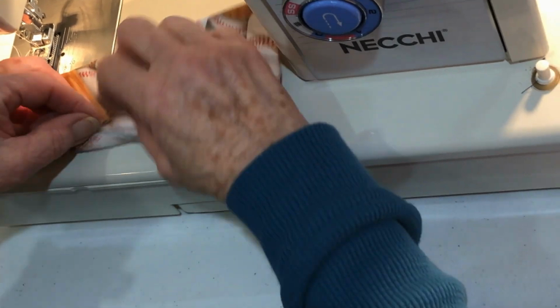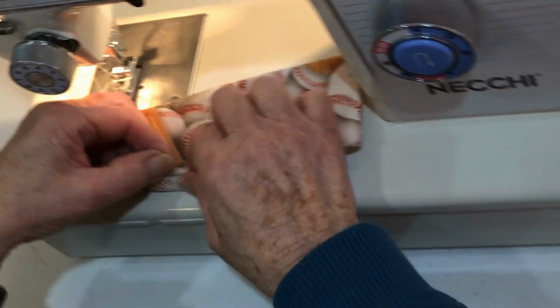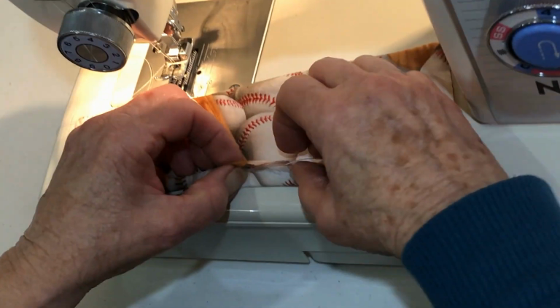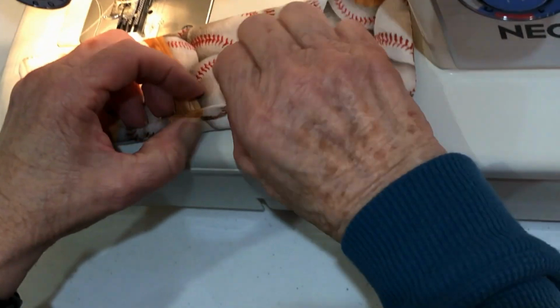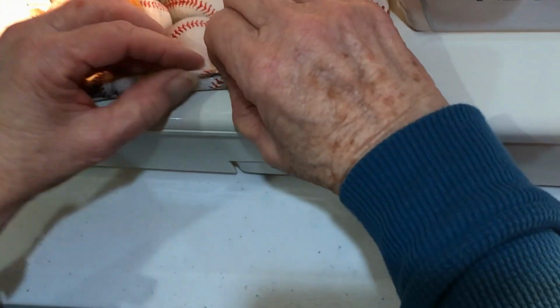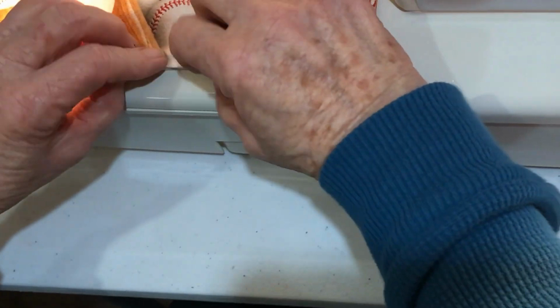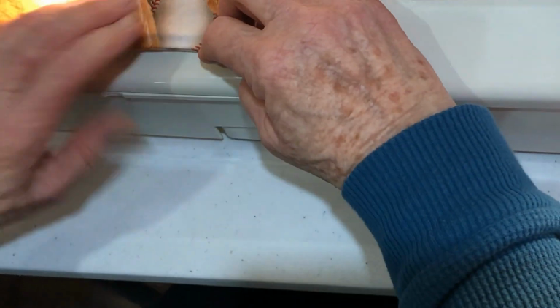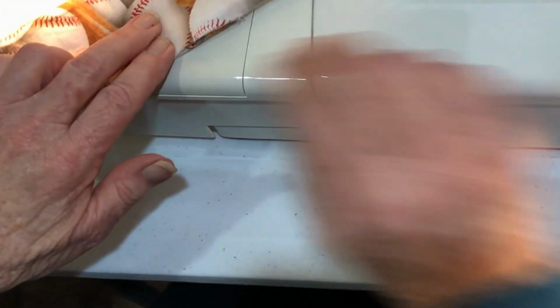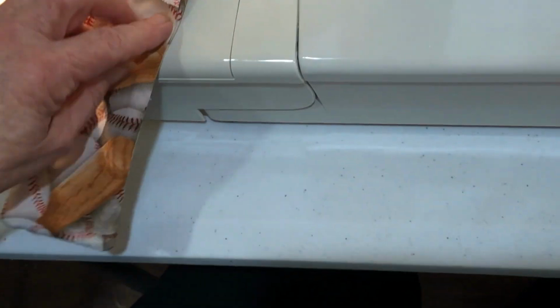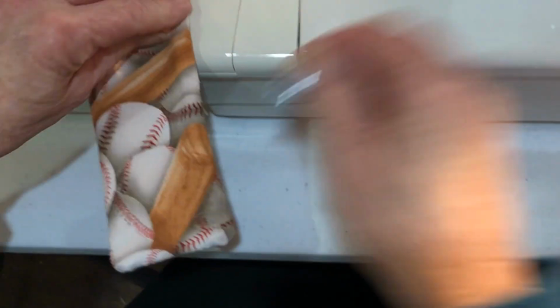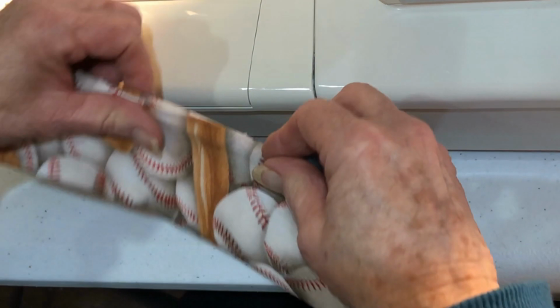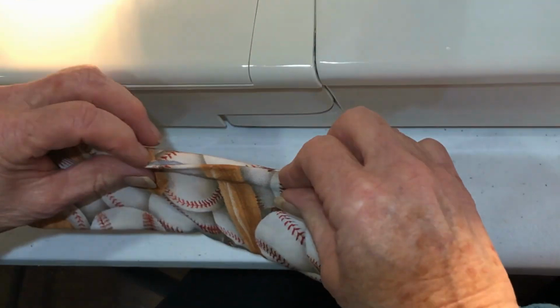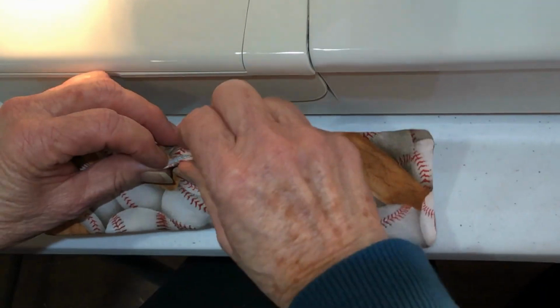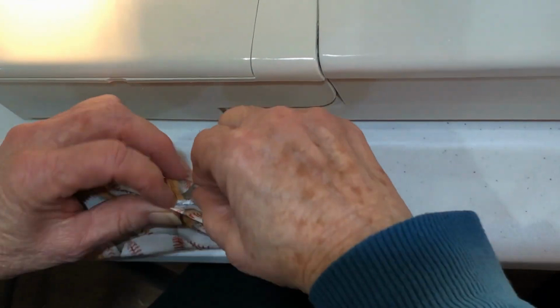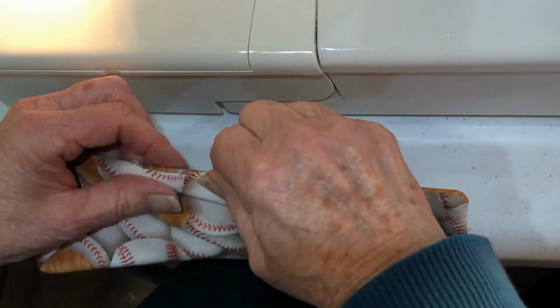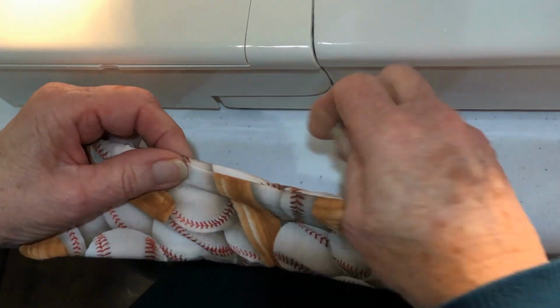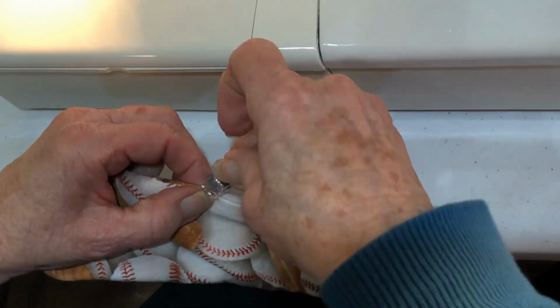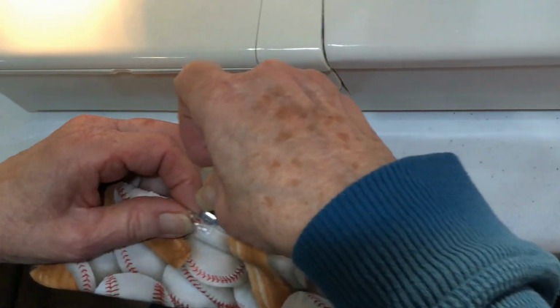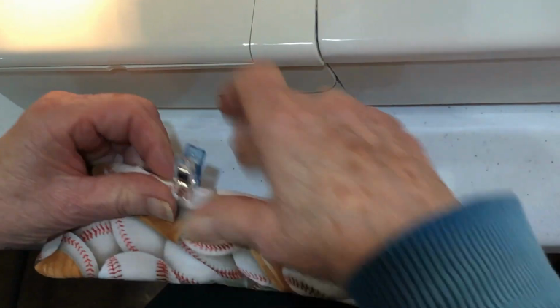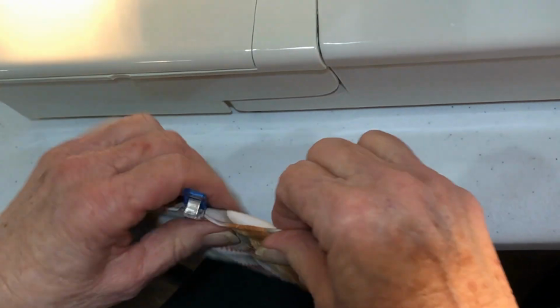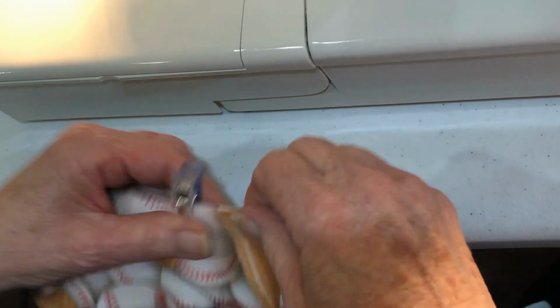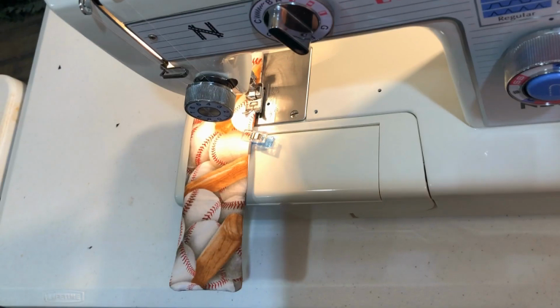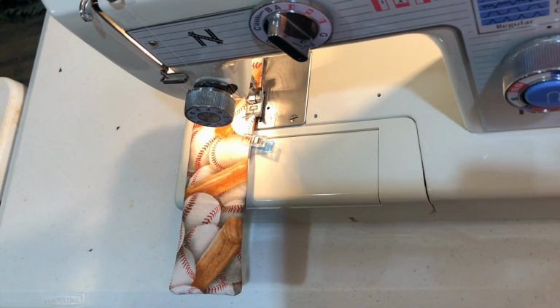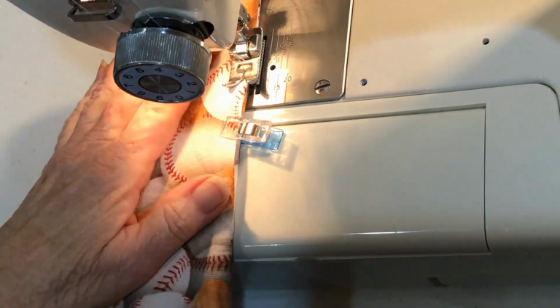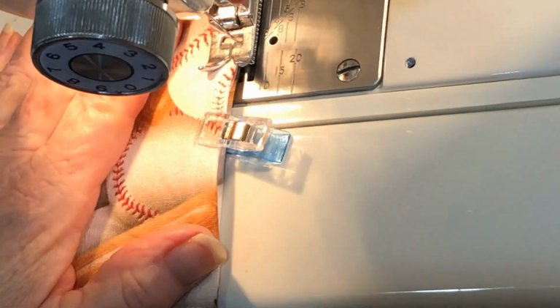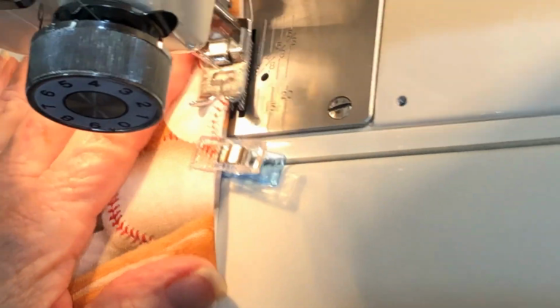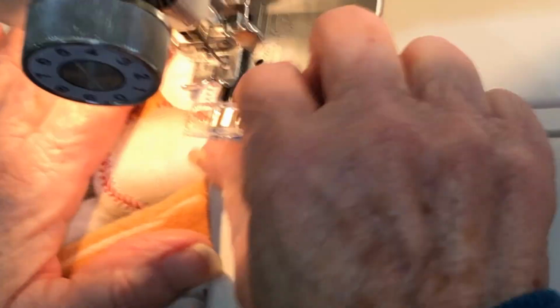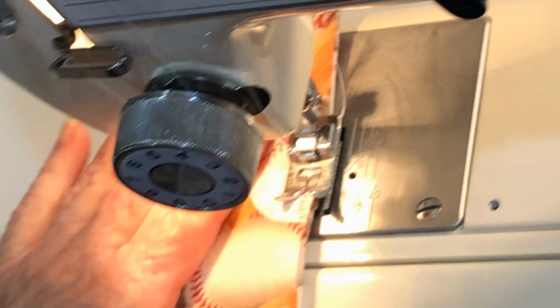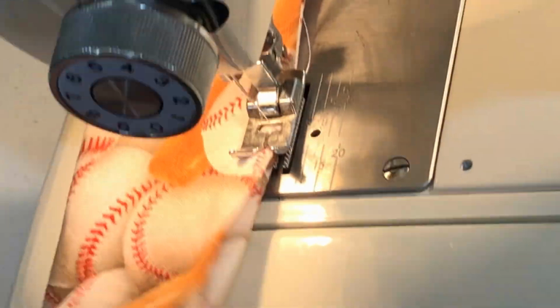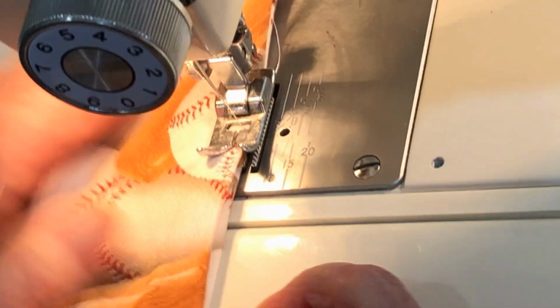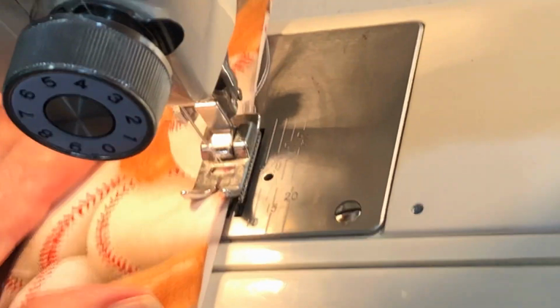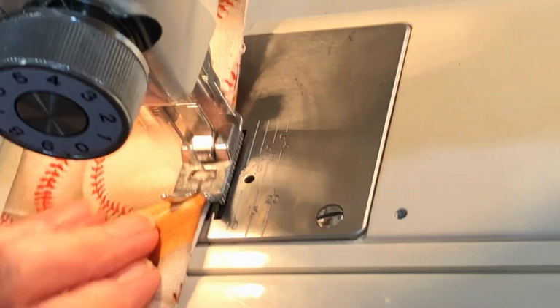I've got my little clips and I'm clipping the opening and getting that nice and snug. Then we're top stitching around.